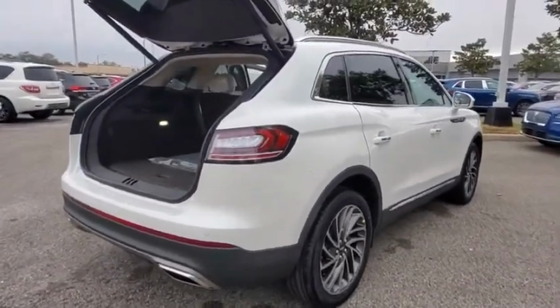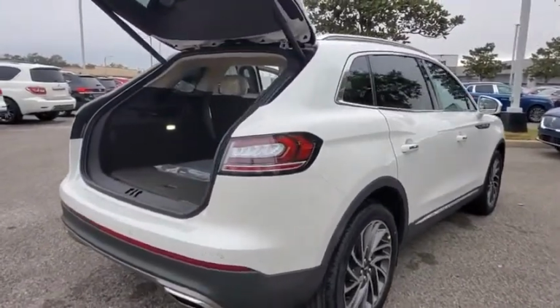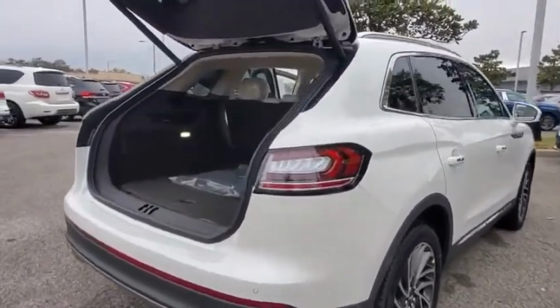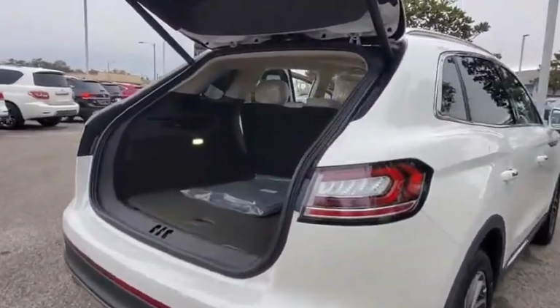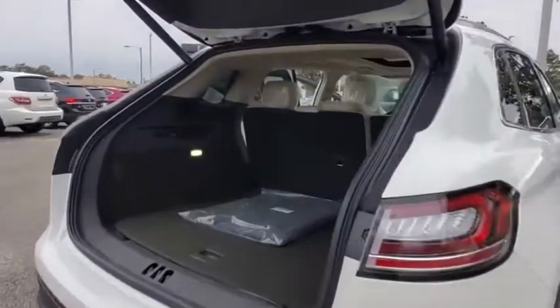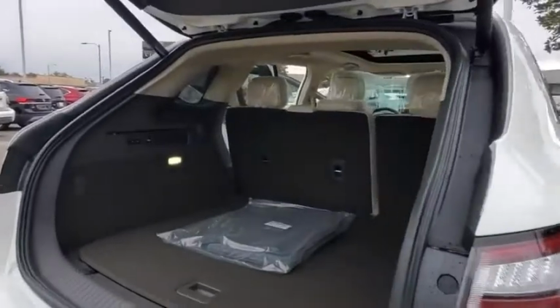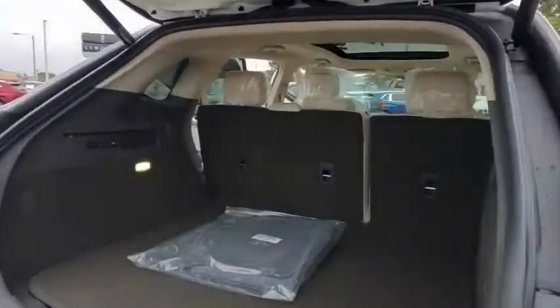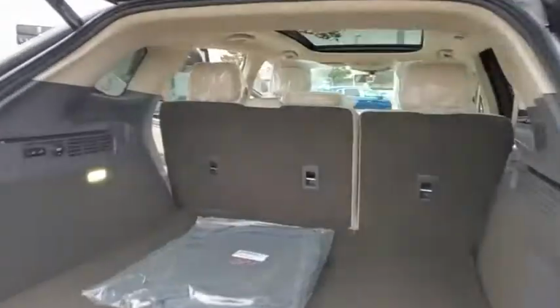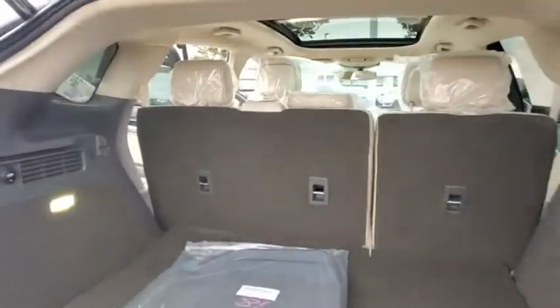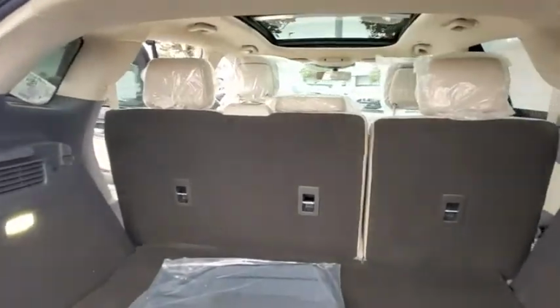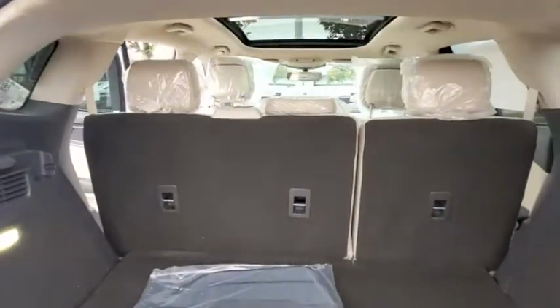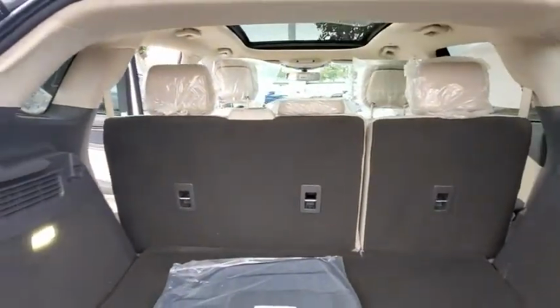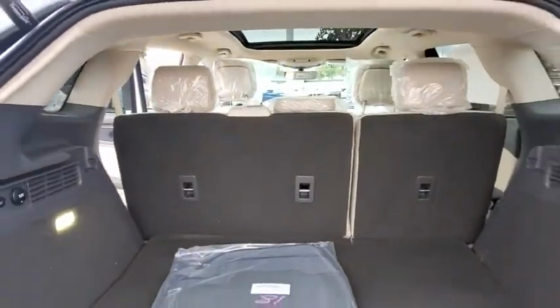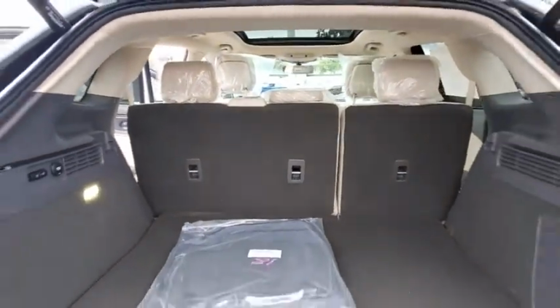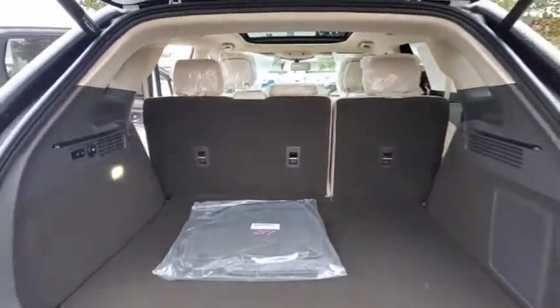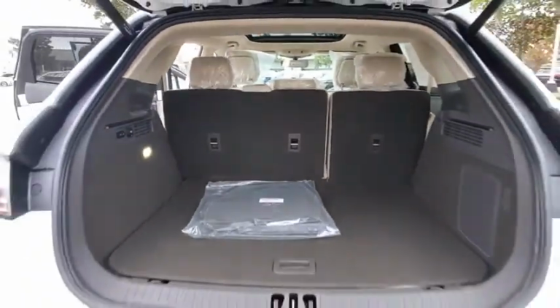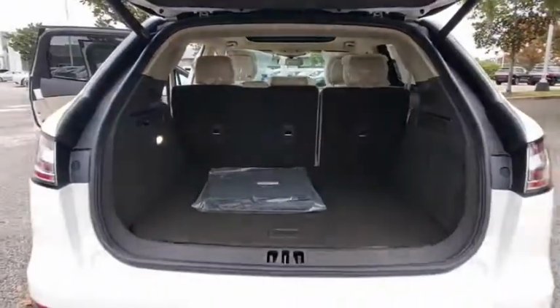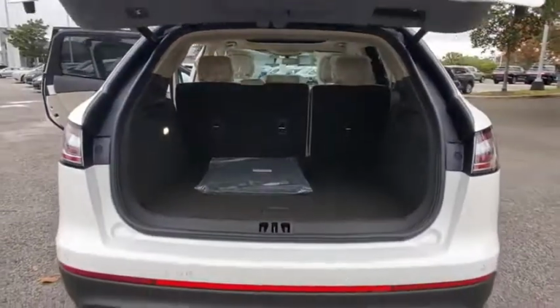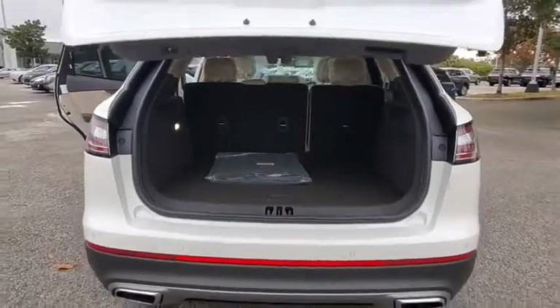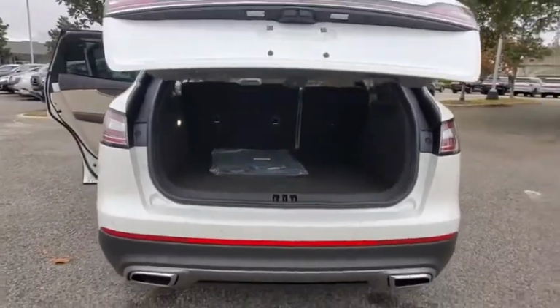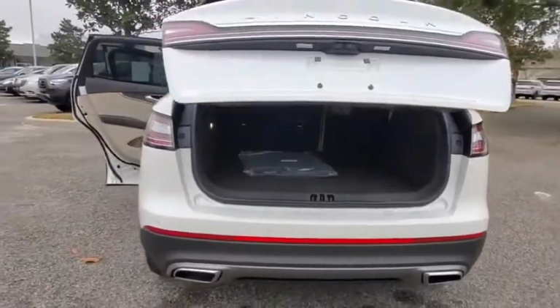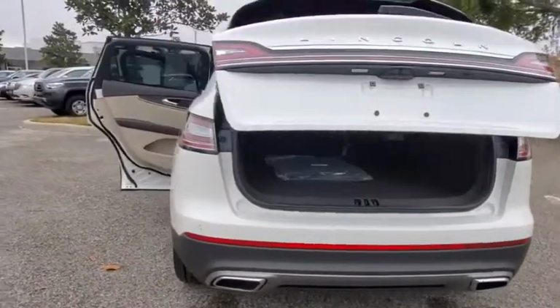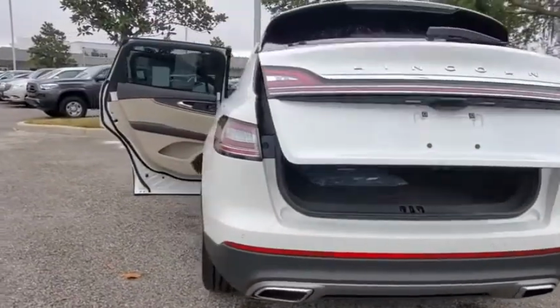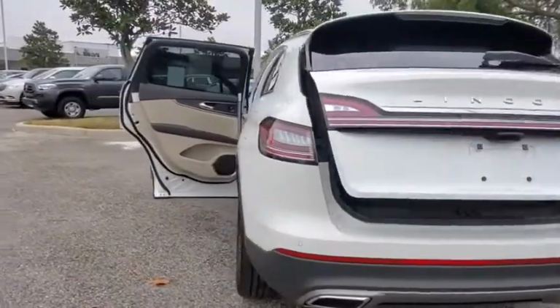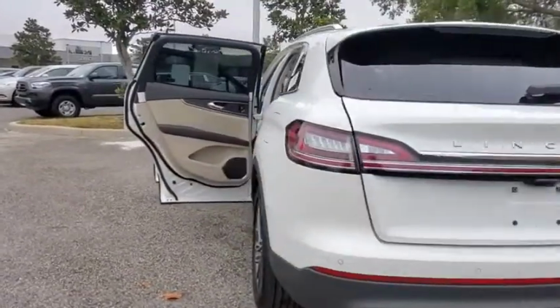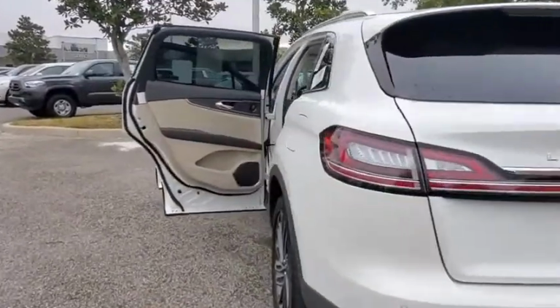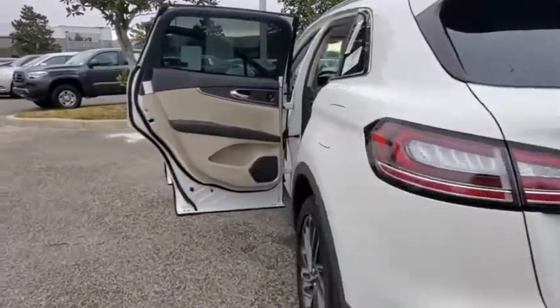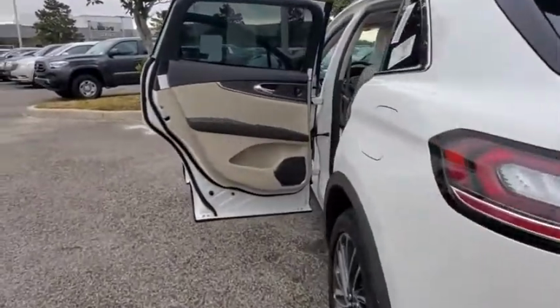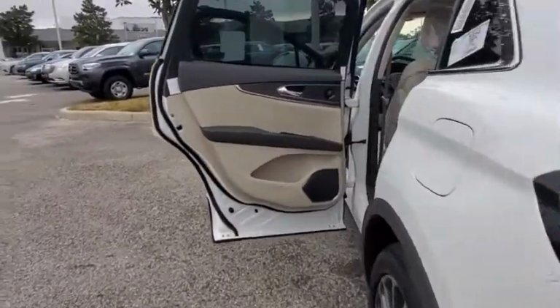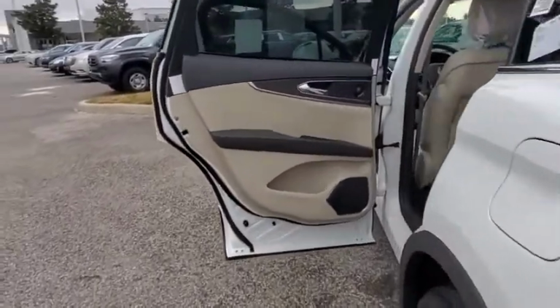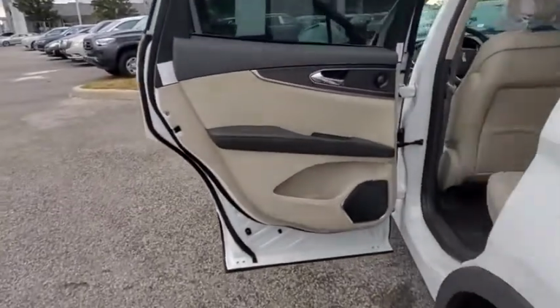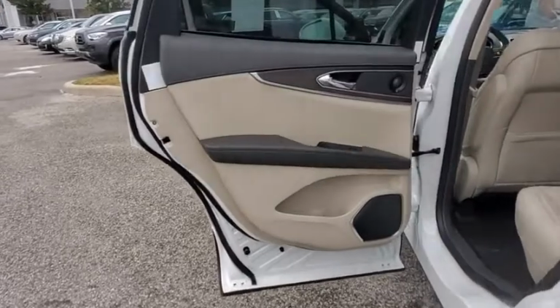Backup camera, anti-lock braking system, power liftgate, steering wheel audio controls, keyless entry, power passenger seat, remote engine start, navigation system, traction control, lane departure warning.